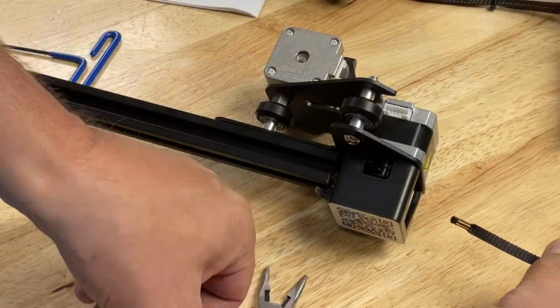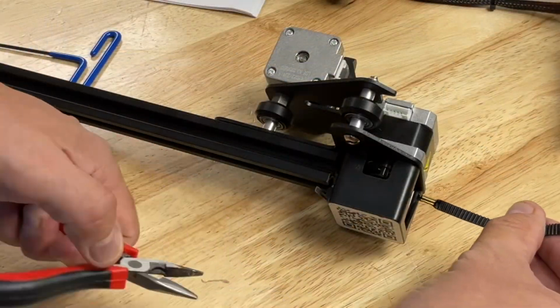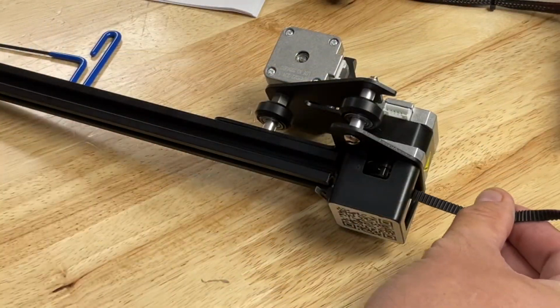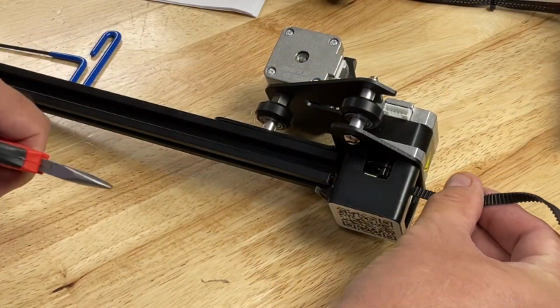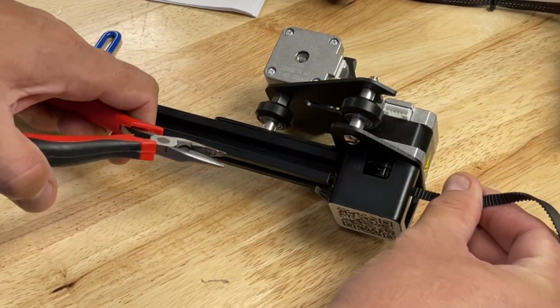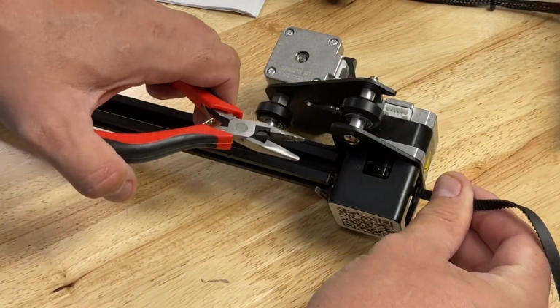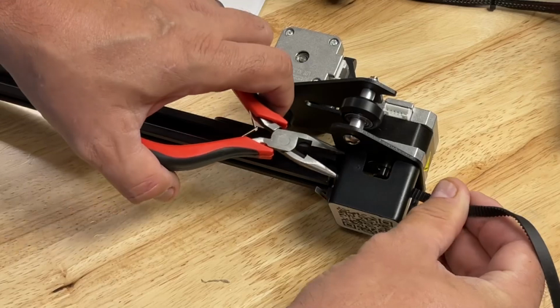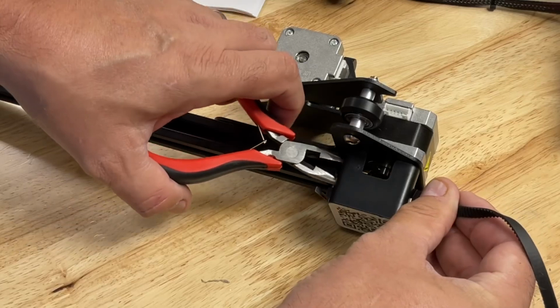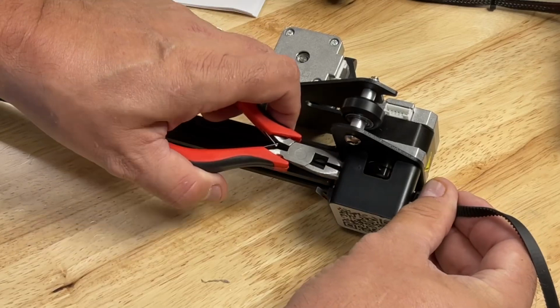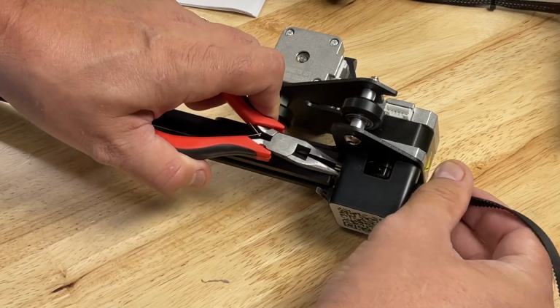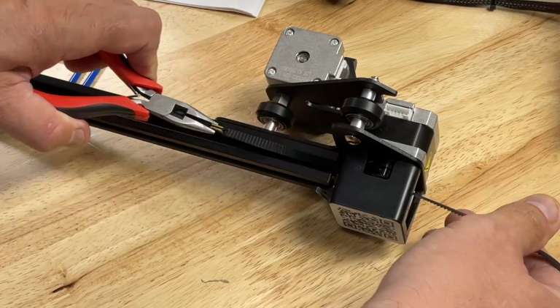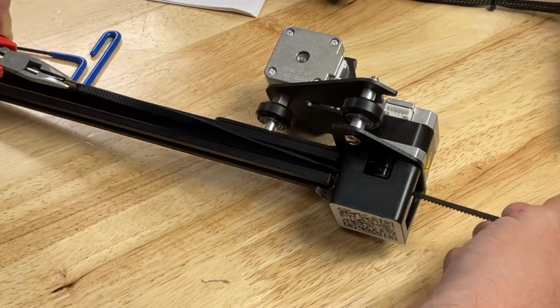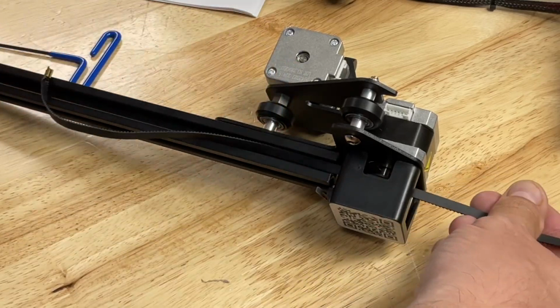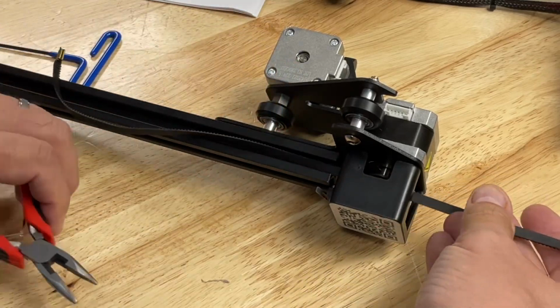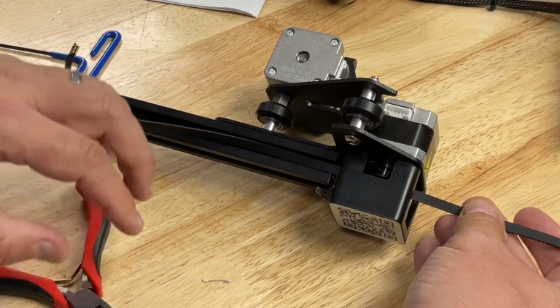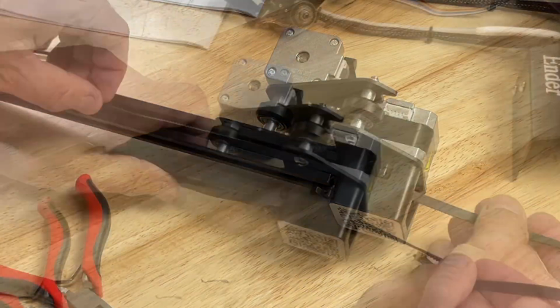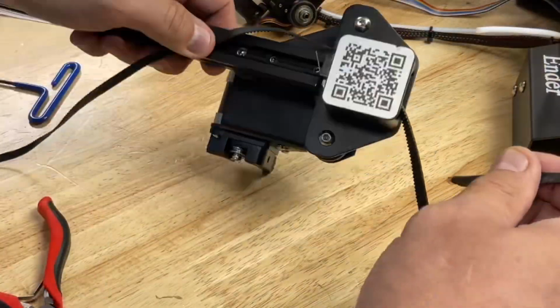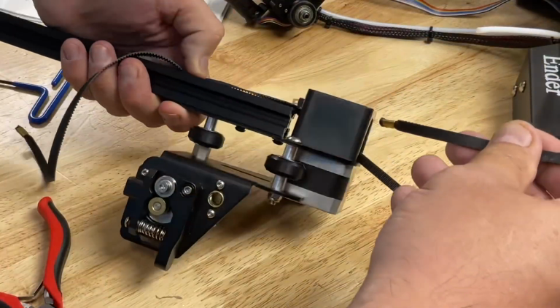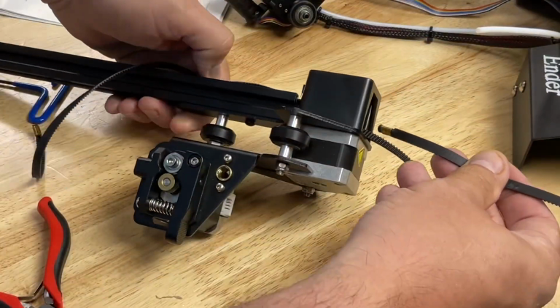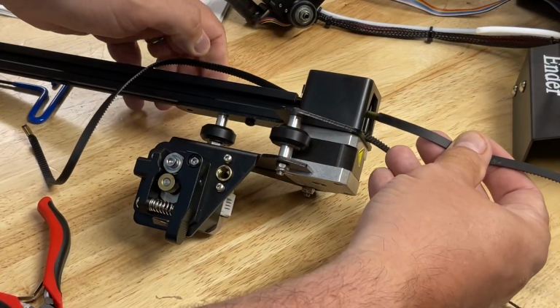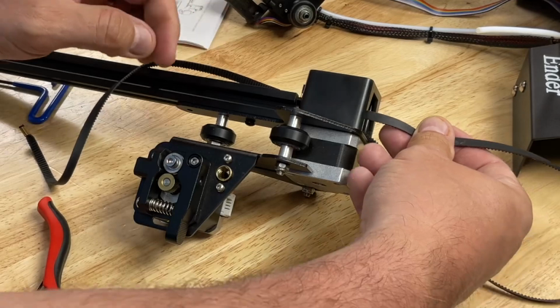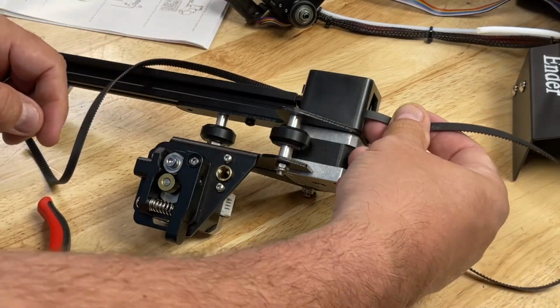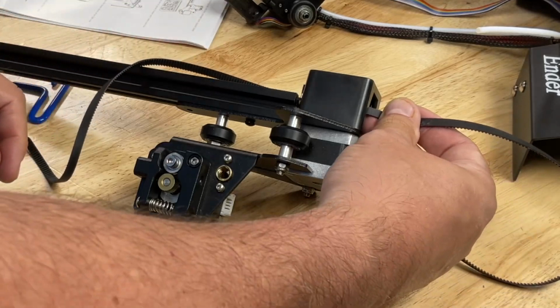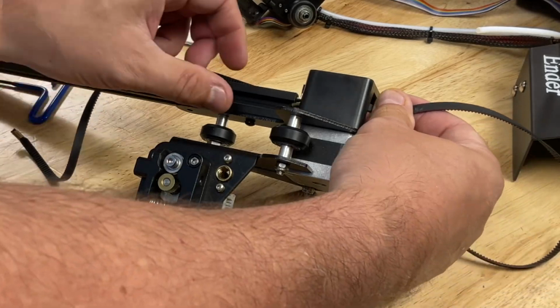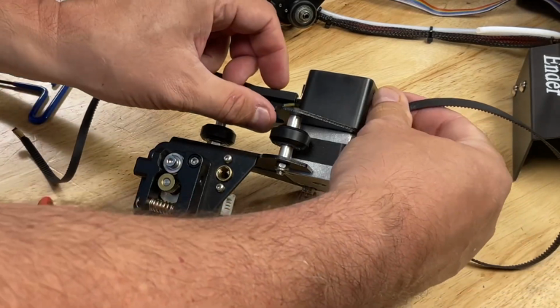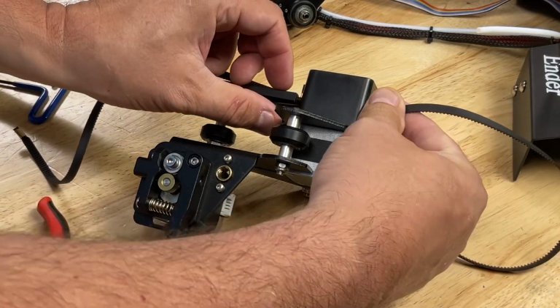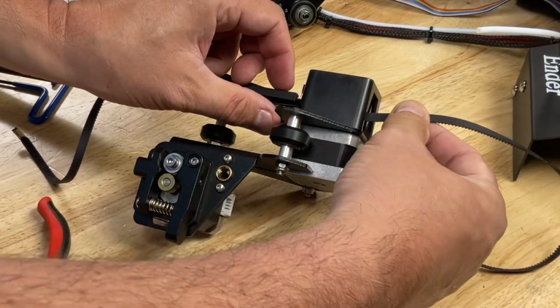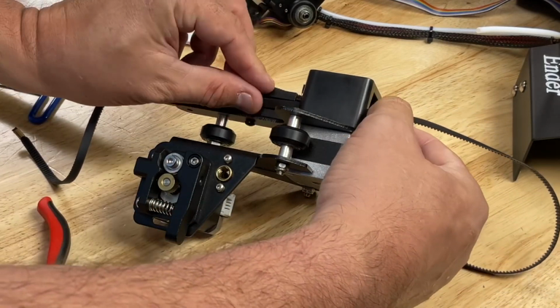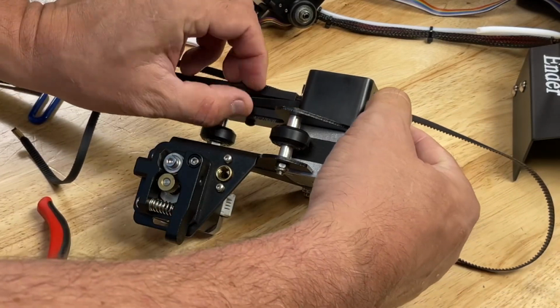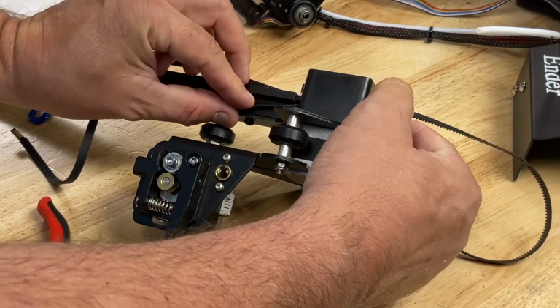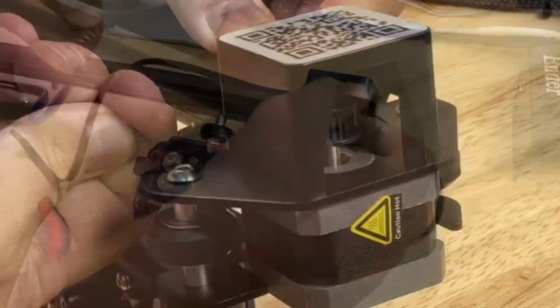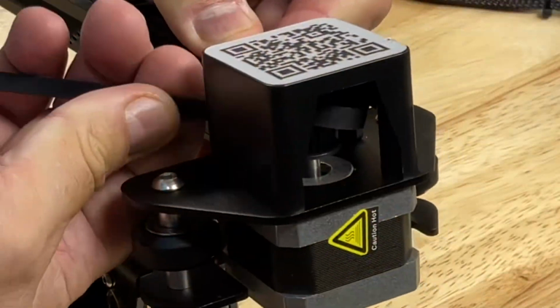When installing the belt, it helps to have a set of needle-nose pliers to pull it through. Slip it through the cover that goes over the stepper motor, then flip it over and bring the other end of the belt through. This should wrap right around the motor.